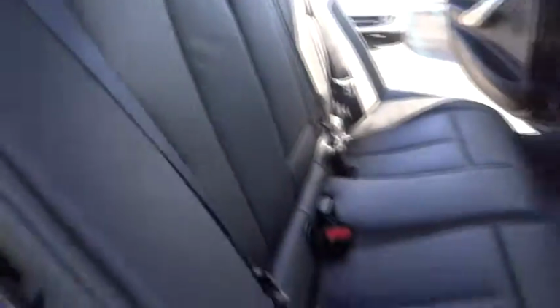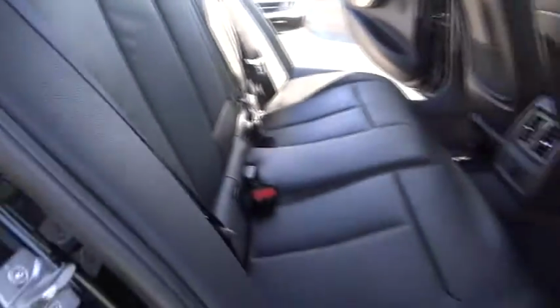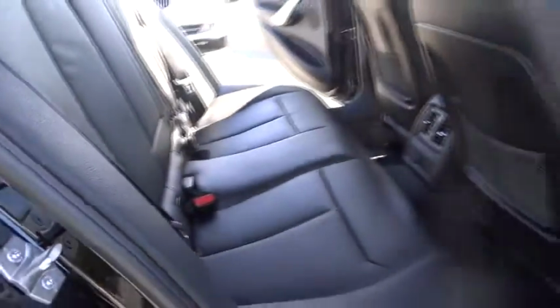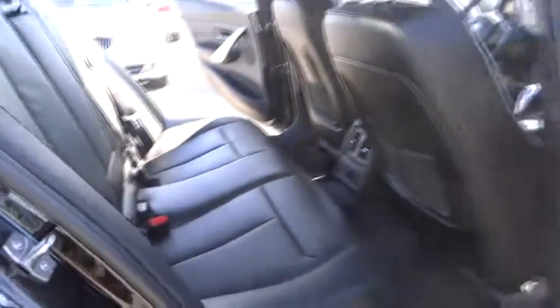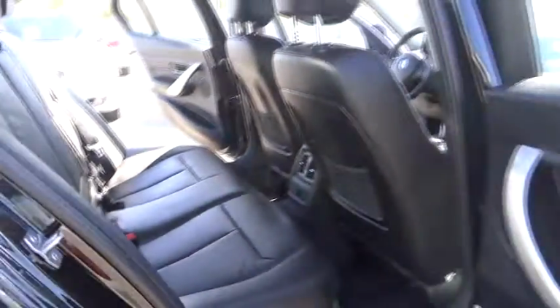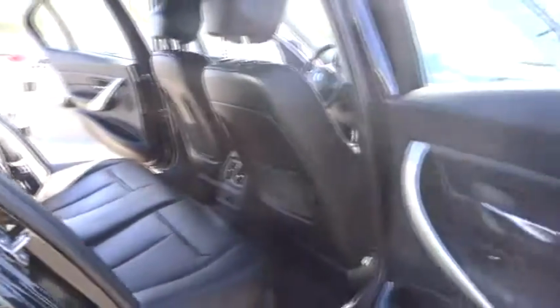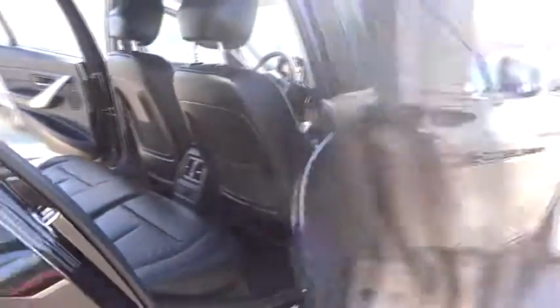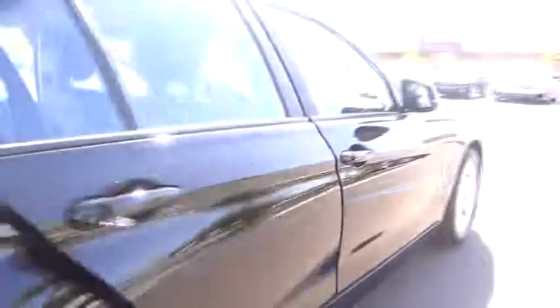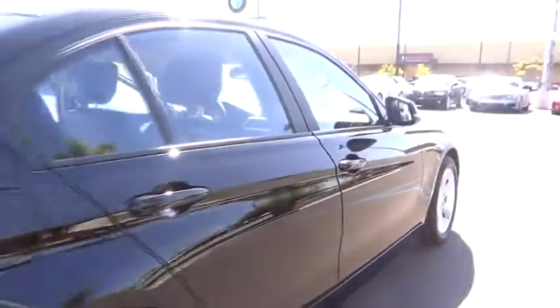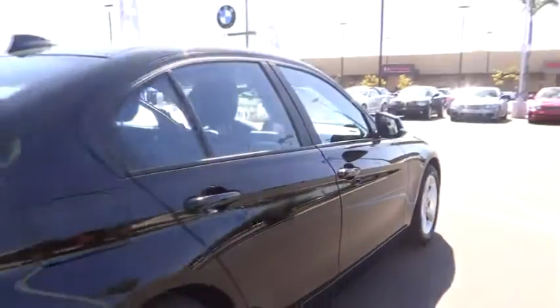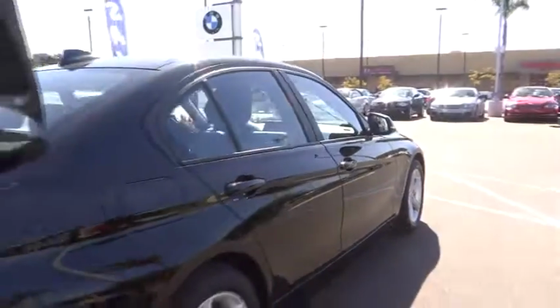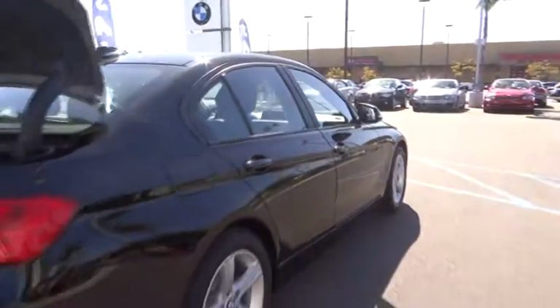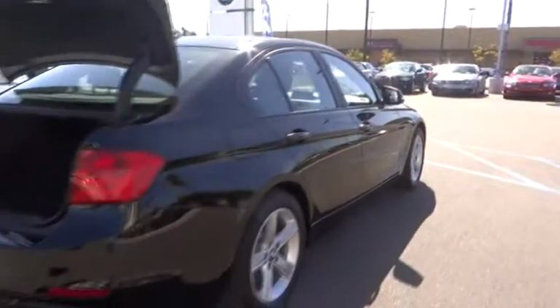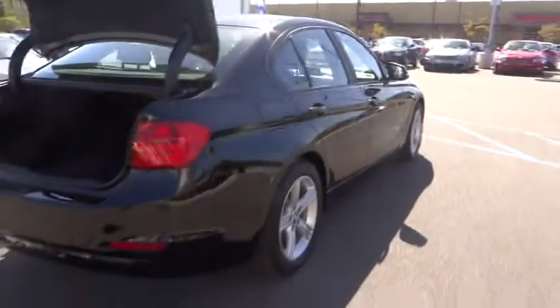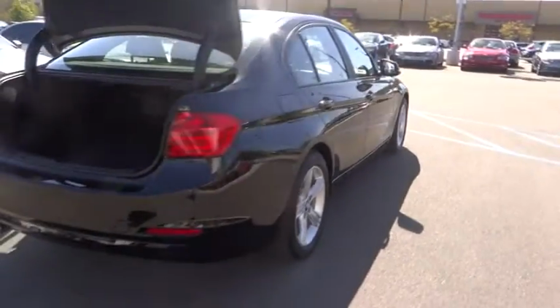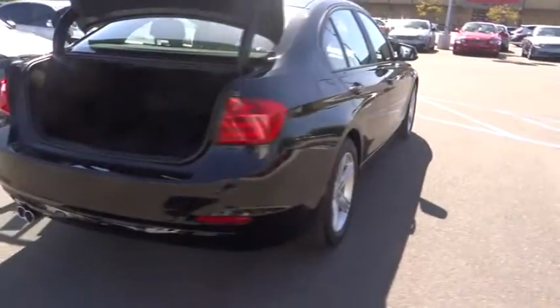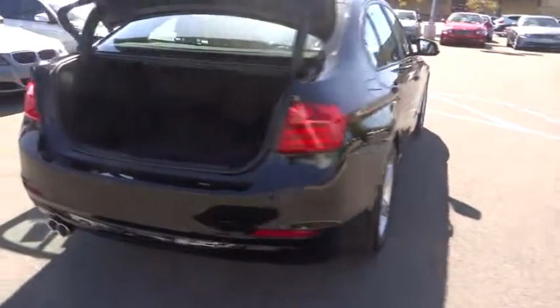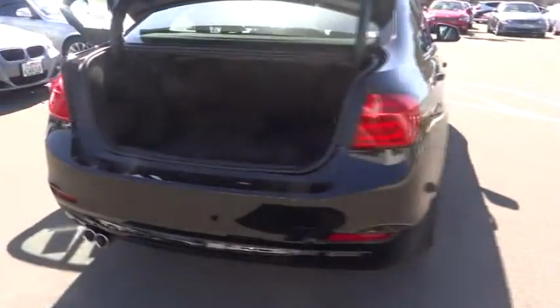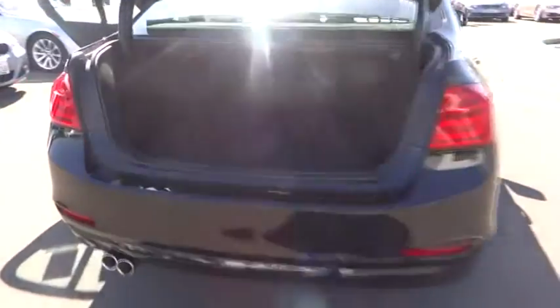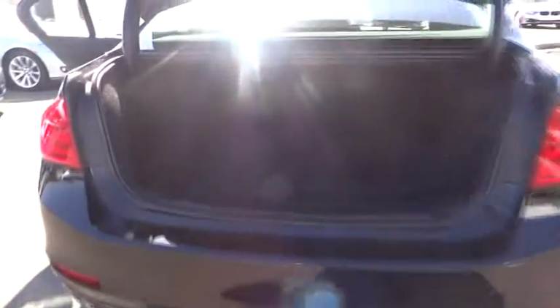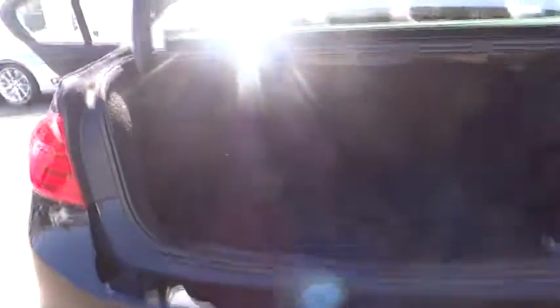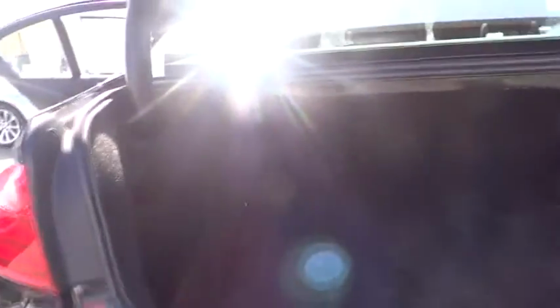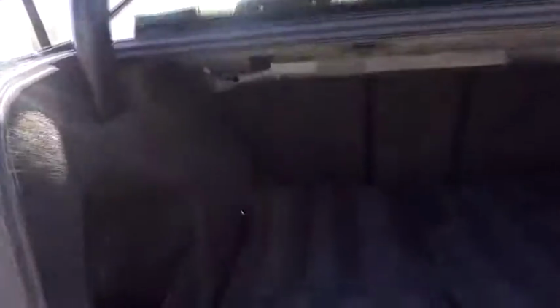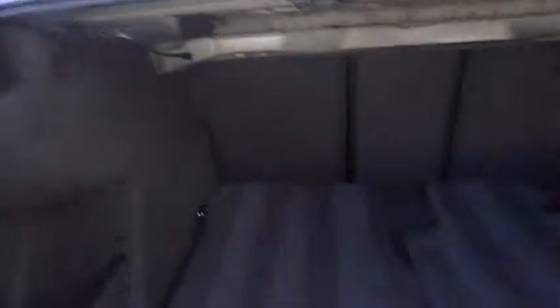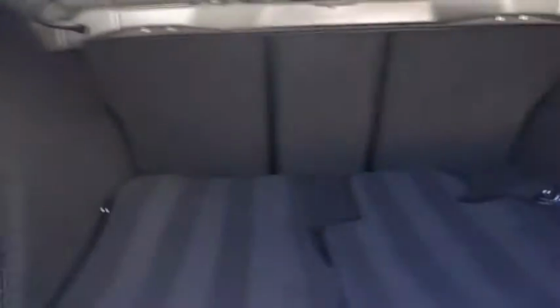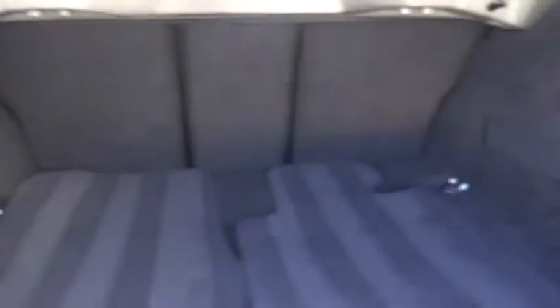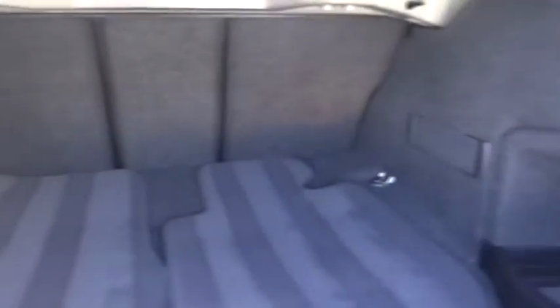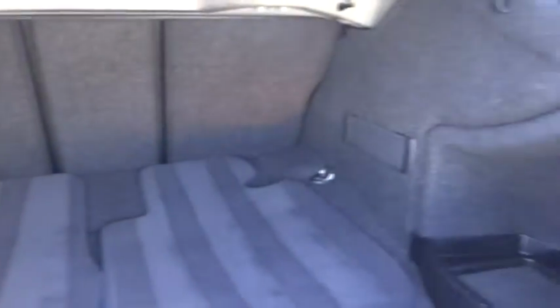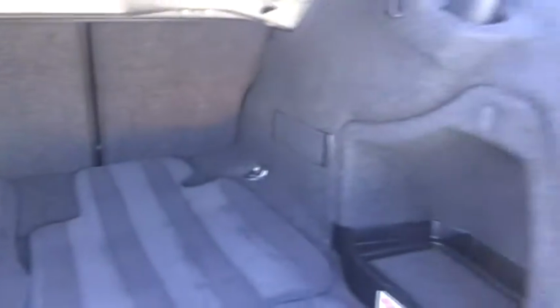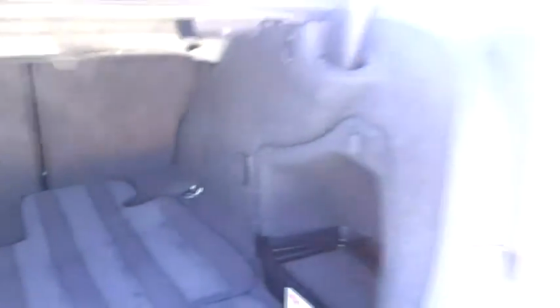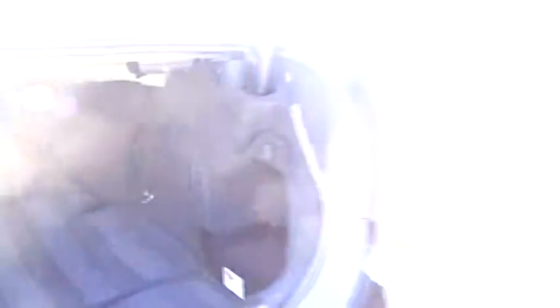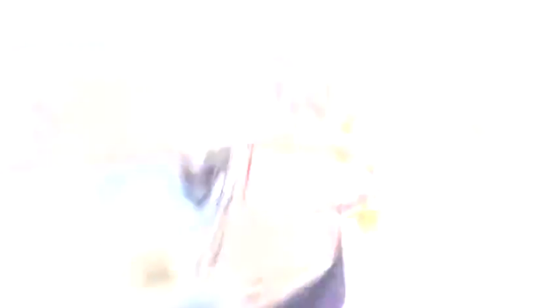Keyless start, floor mats, cruise control, climate control, AM-FM stereo radio, universal garage door opener, rear defrost, trip computer, MP3 player.